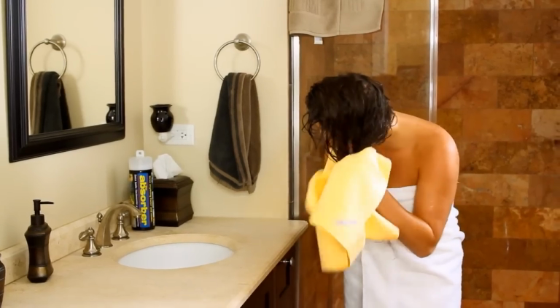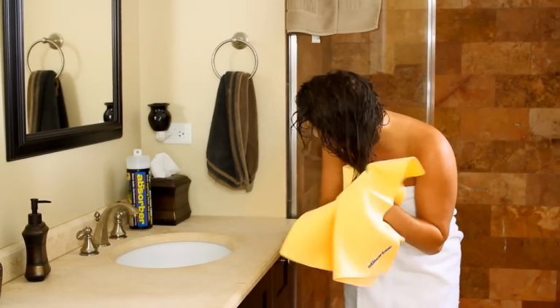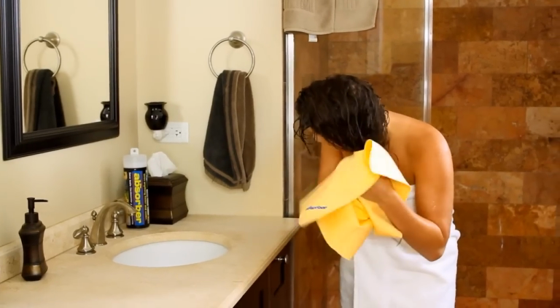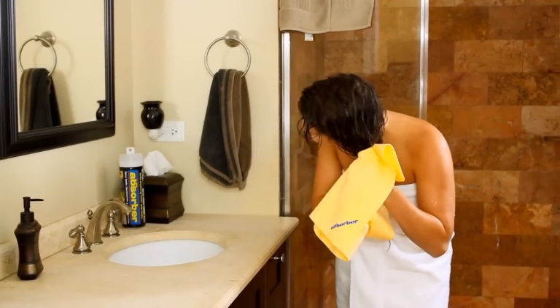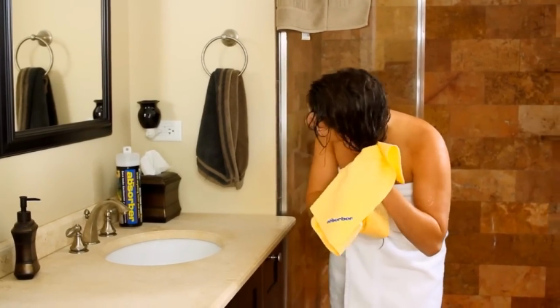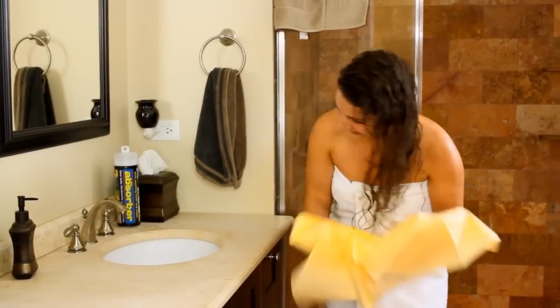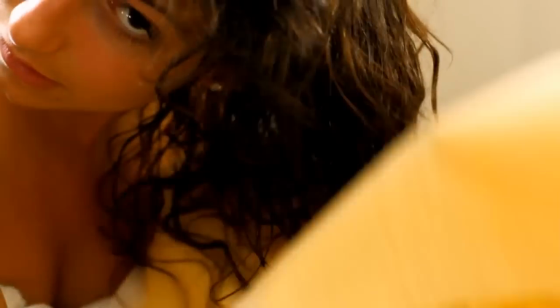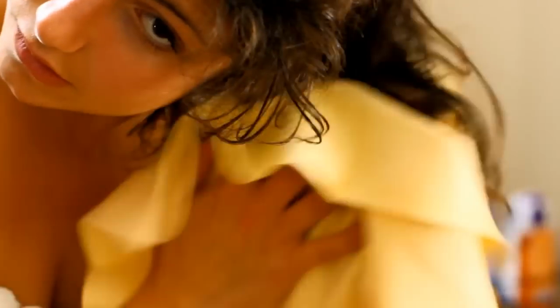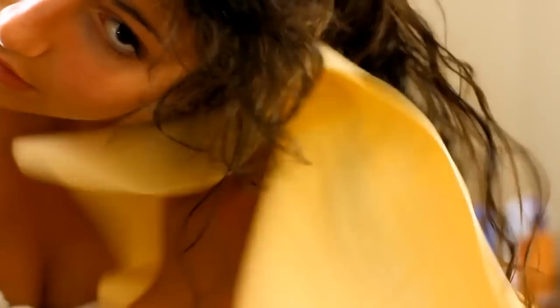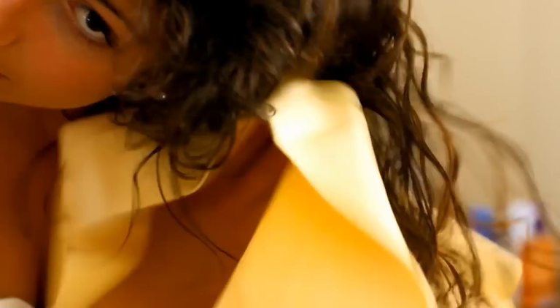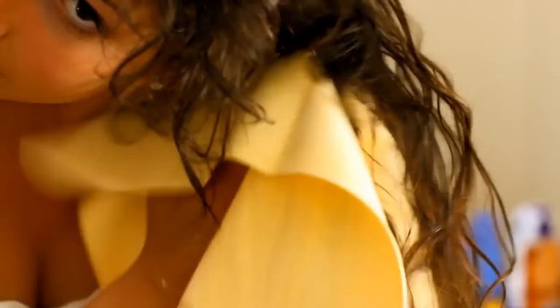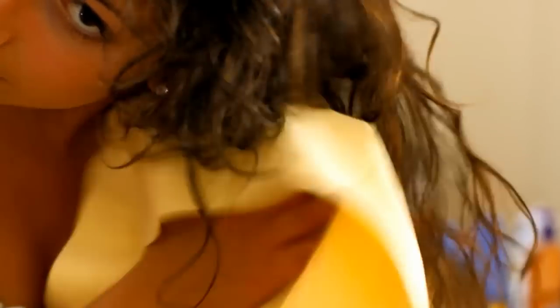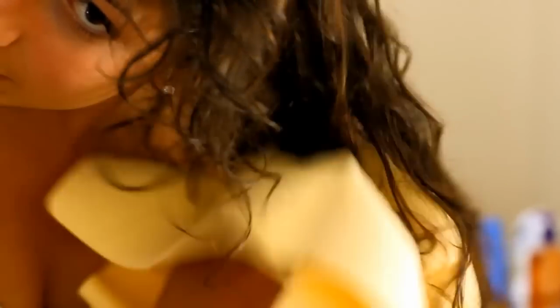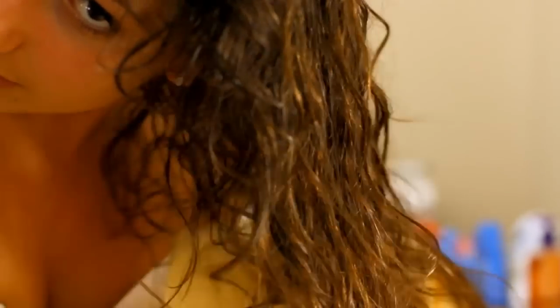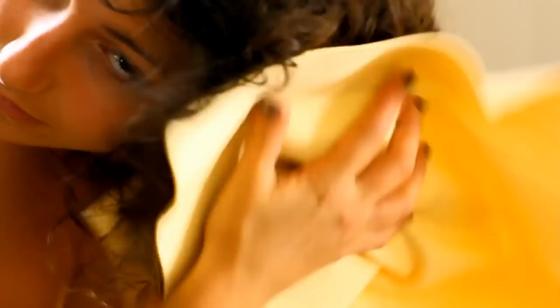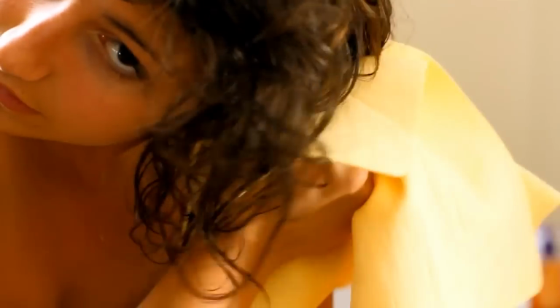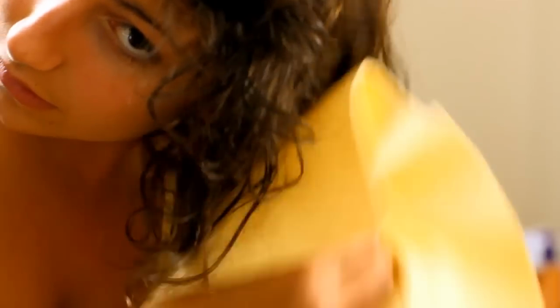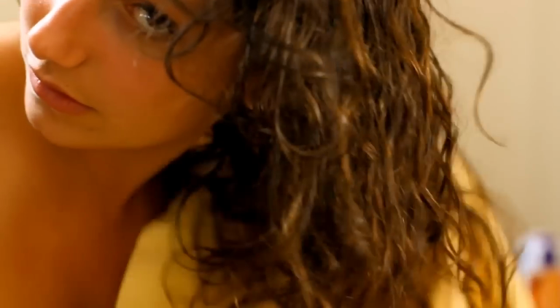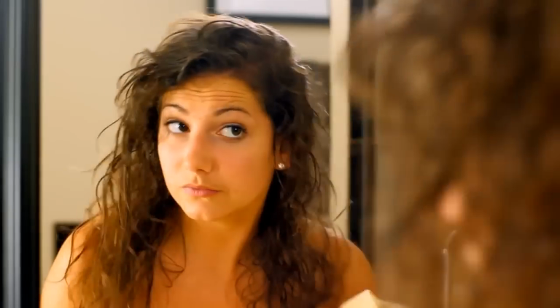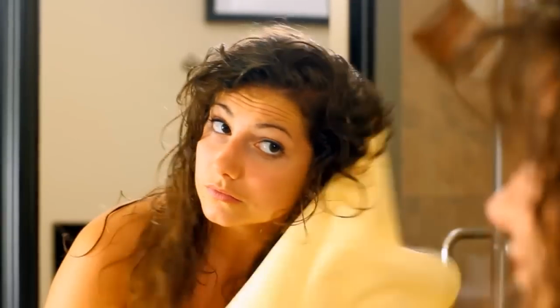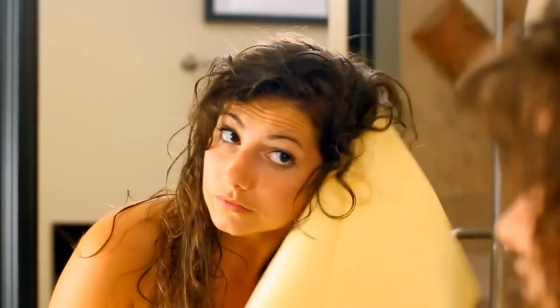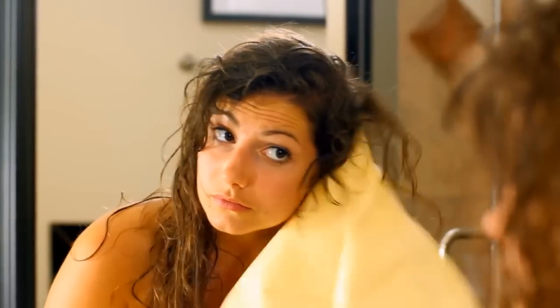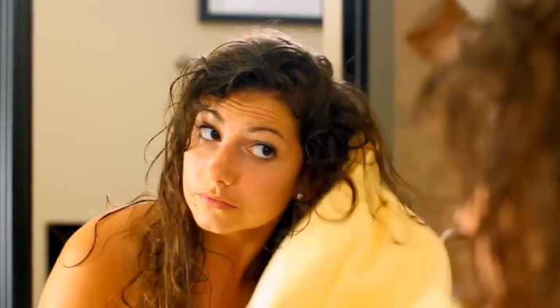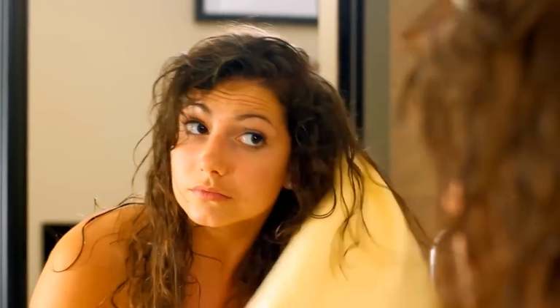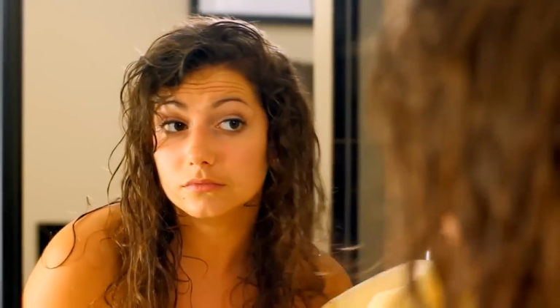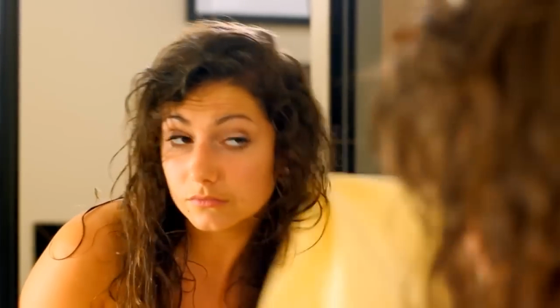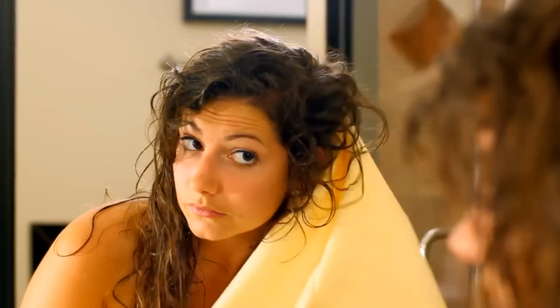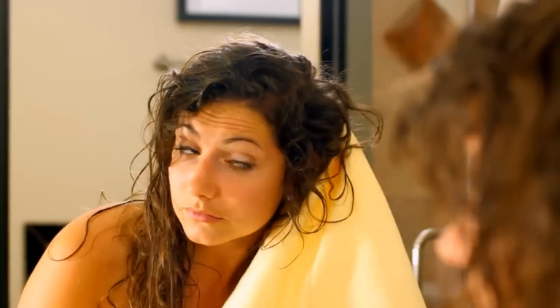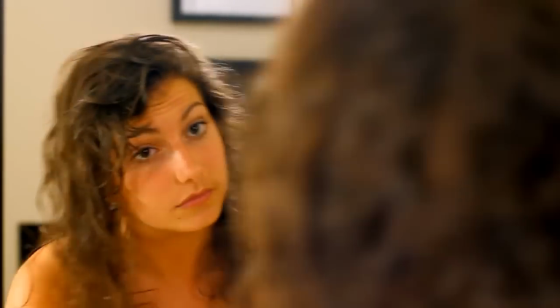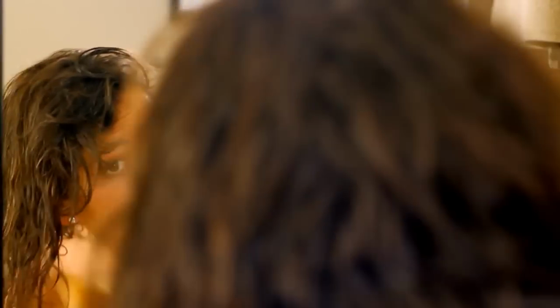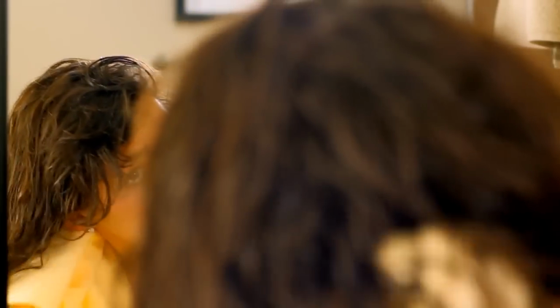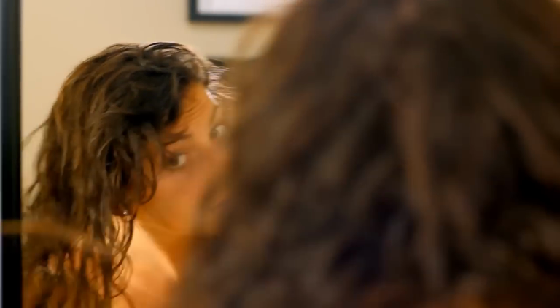It's also gentle enough to dry yourself off with, which makes it perfect for showers, campers, and swimmers. The Absorber is tough on wetness, but soft and gentle on skin.